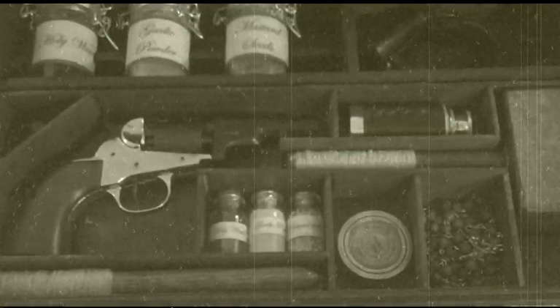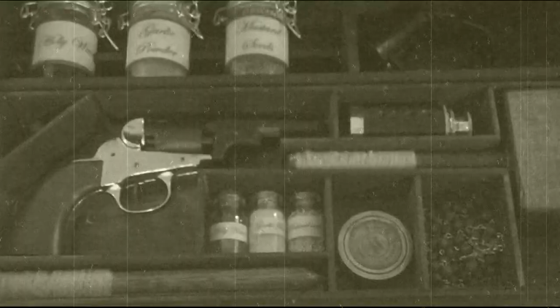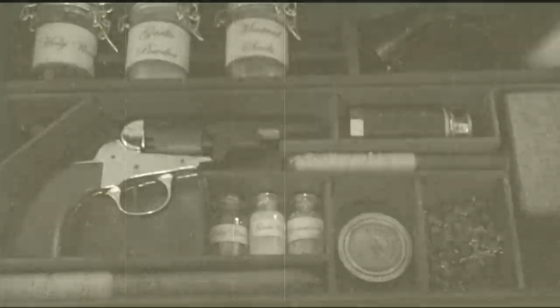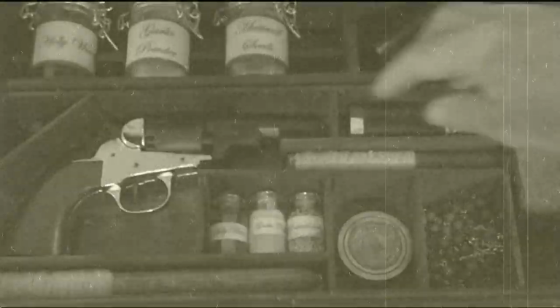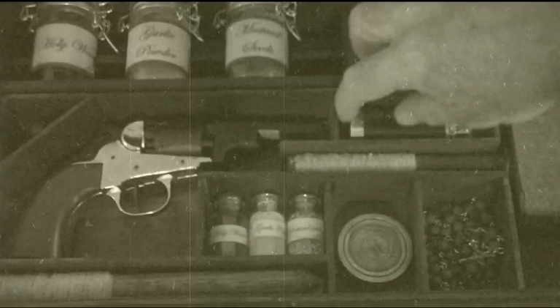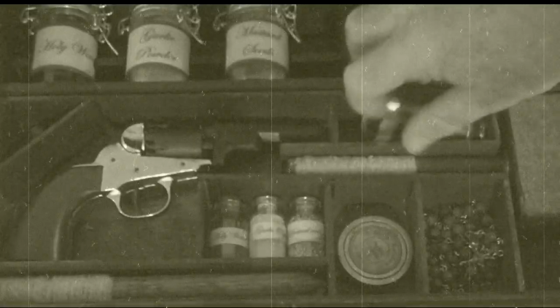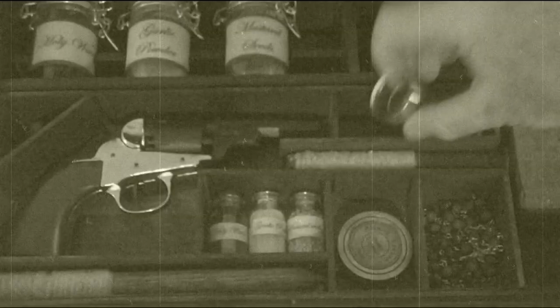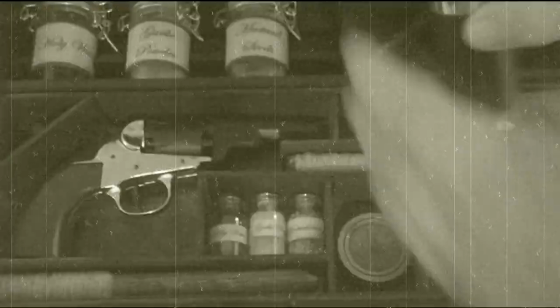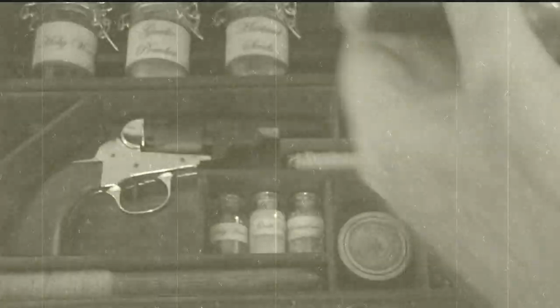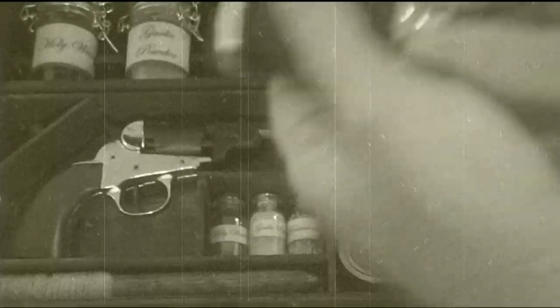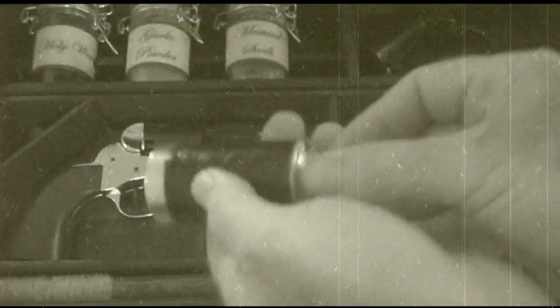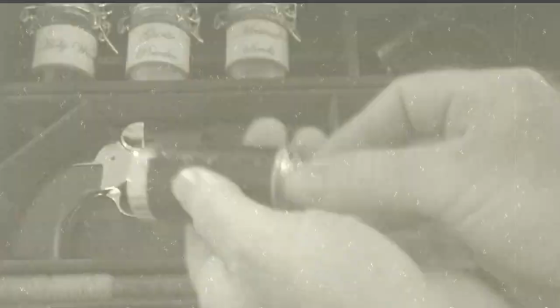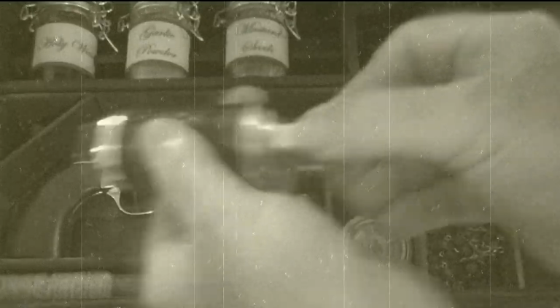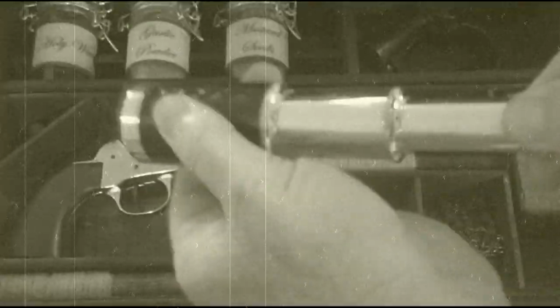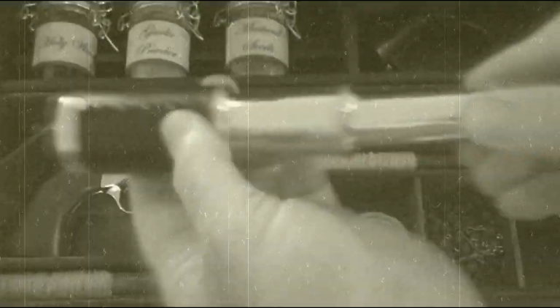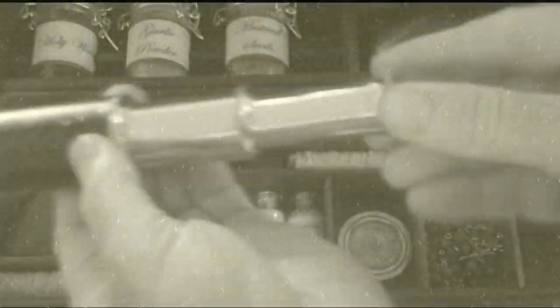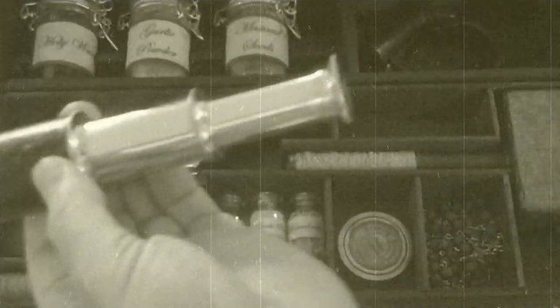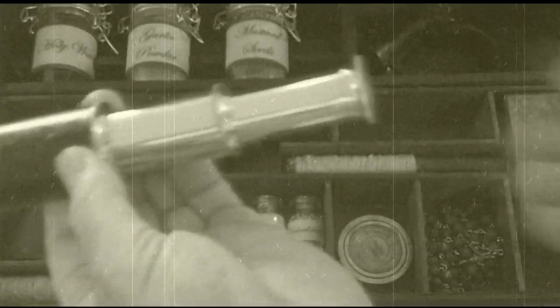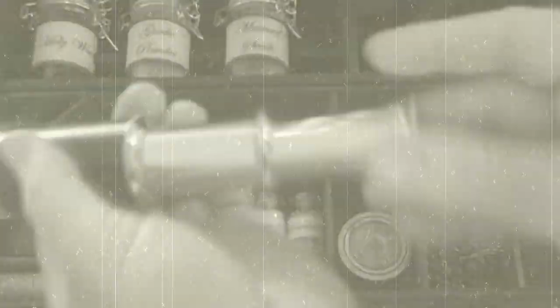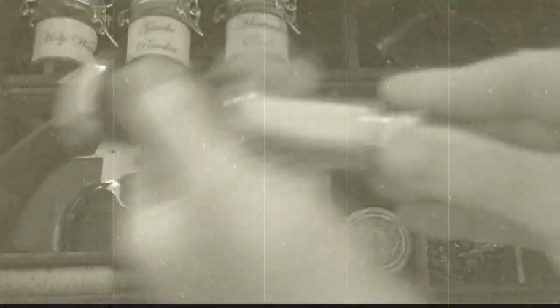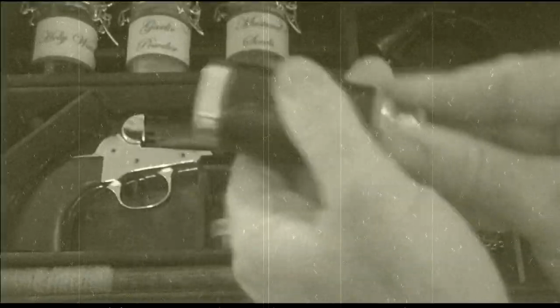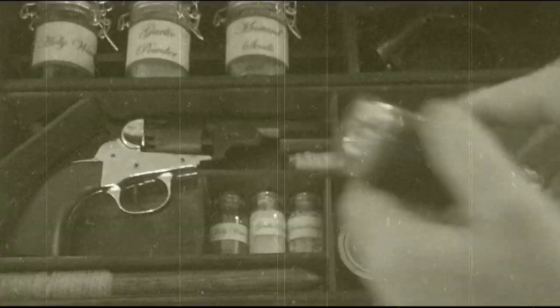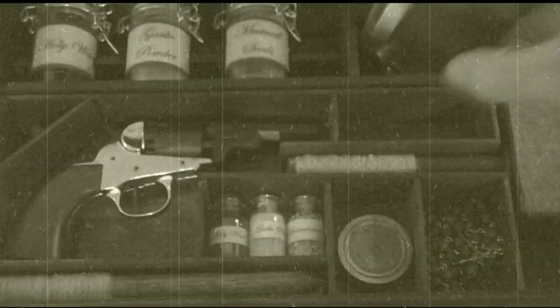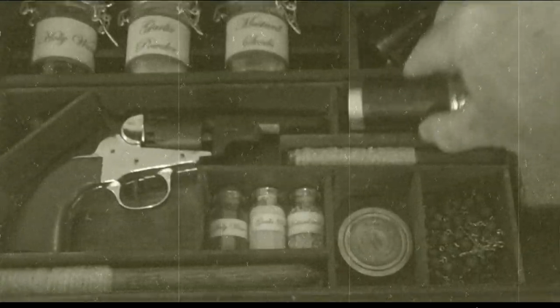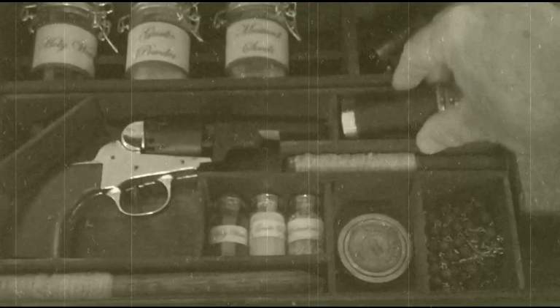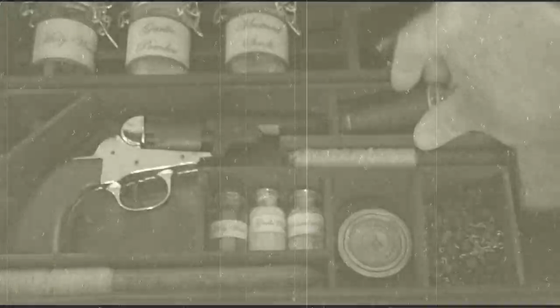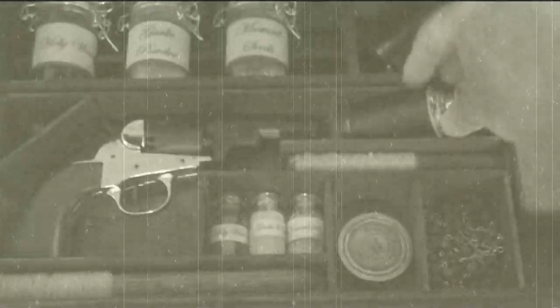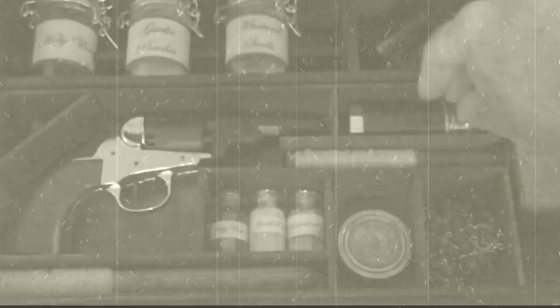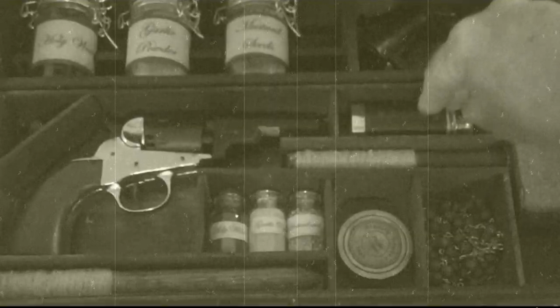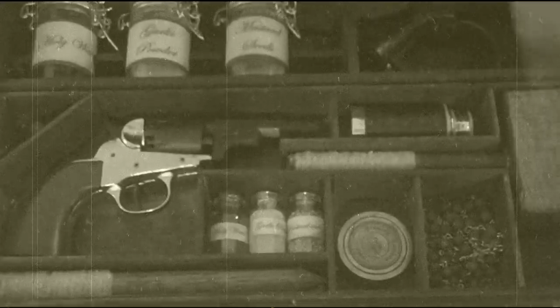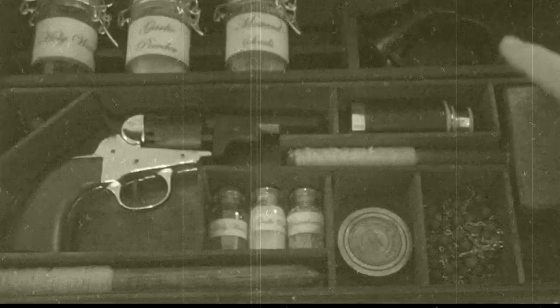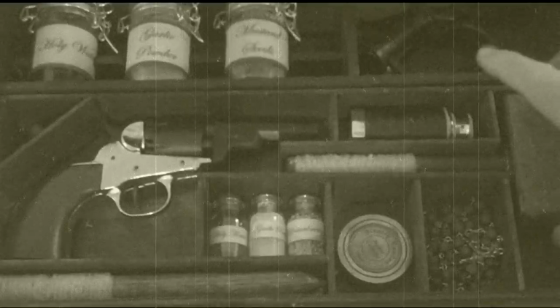Next, we move on to the spyglass, to help you hunt down the creature of the night. That goes right in its compartment.